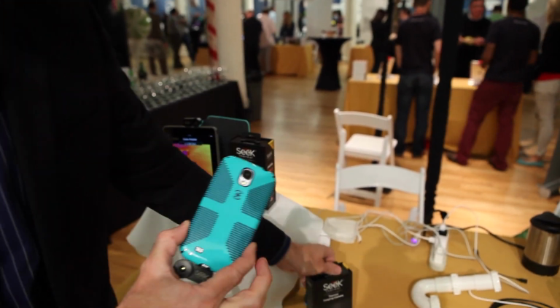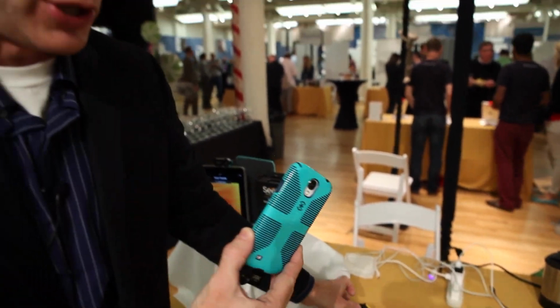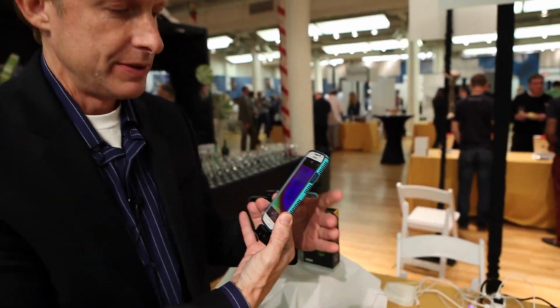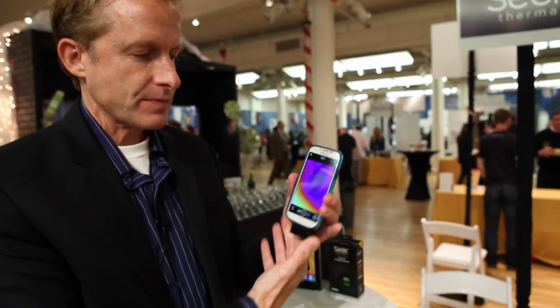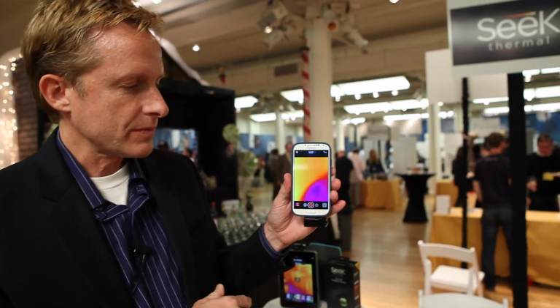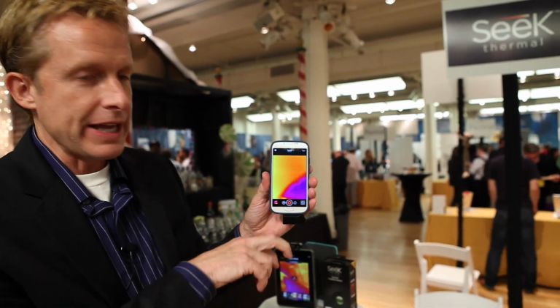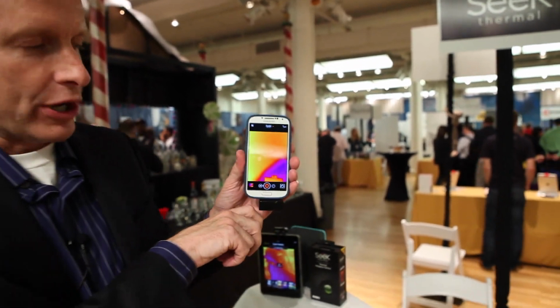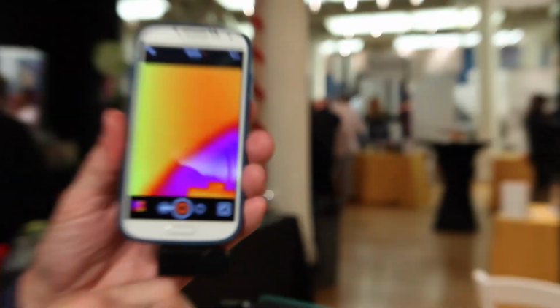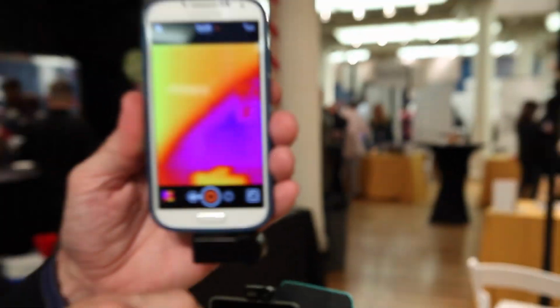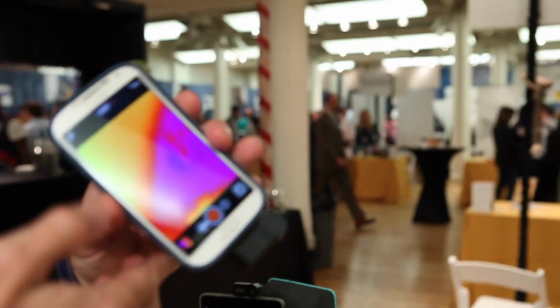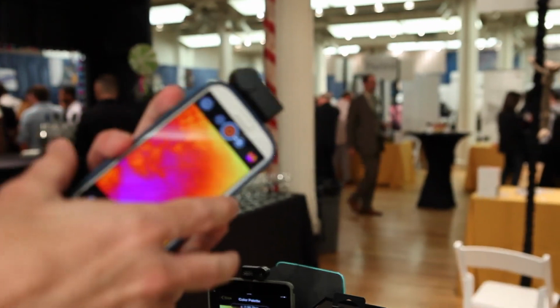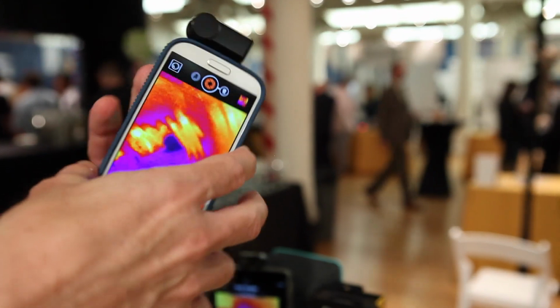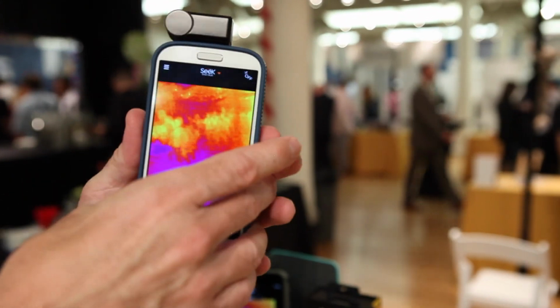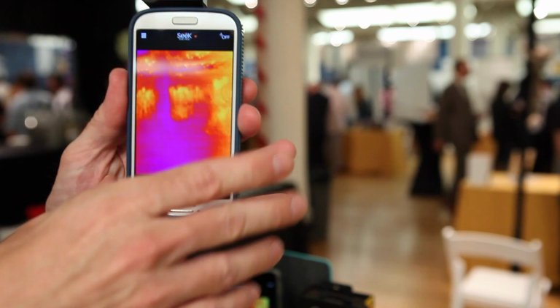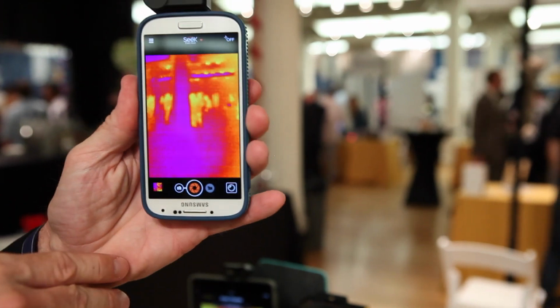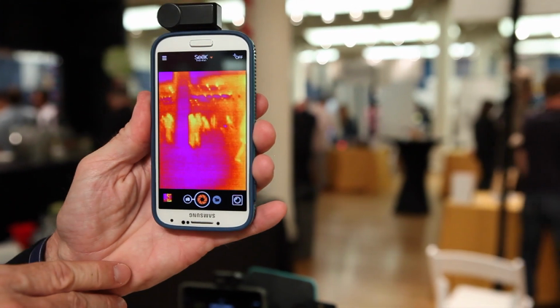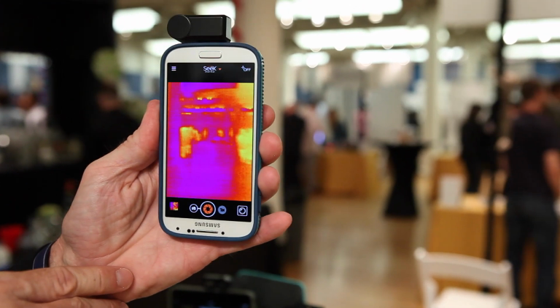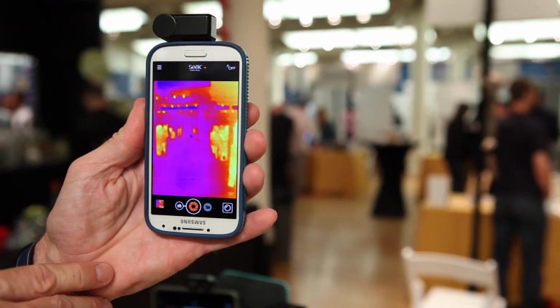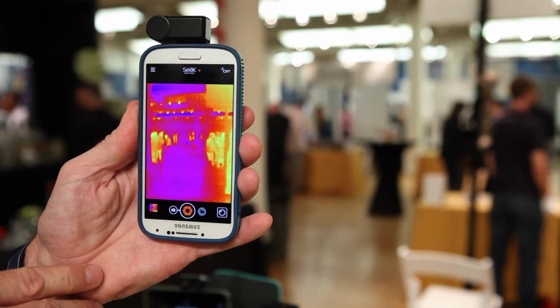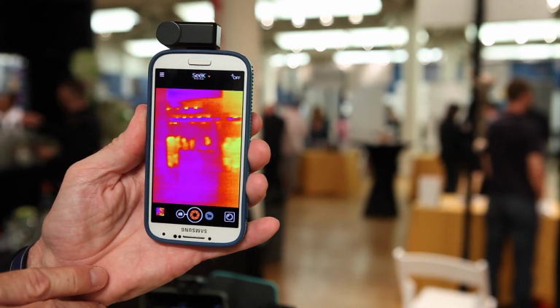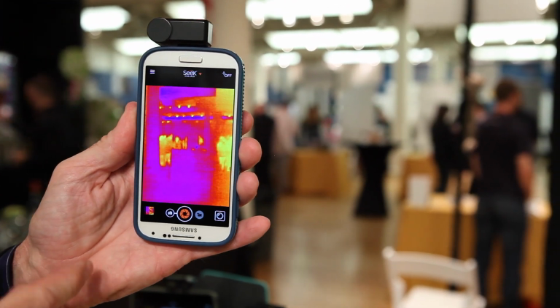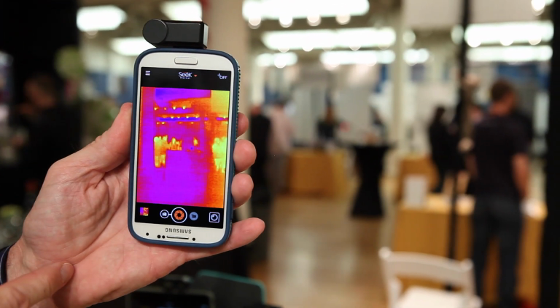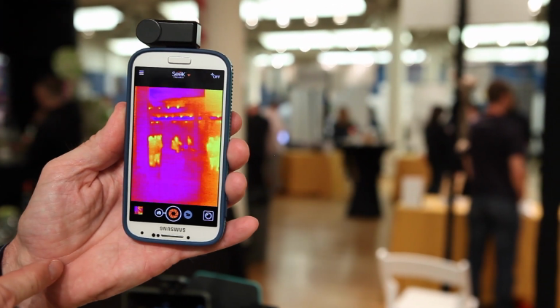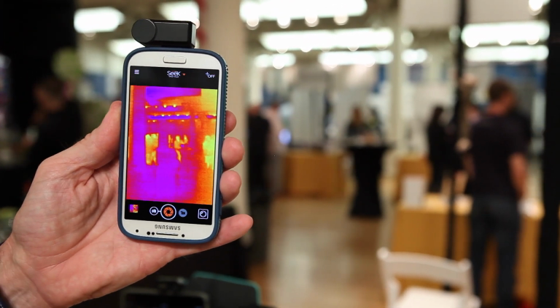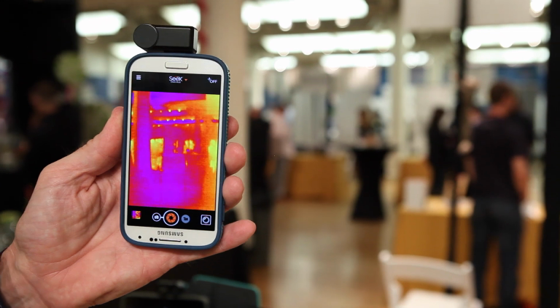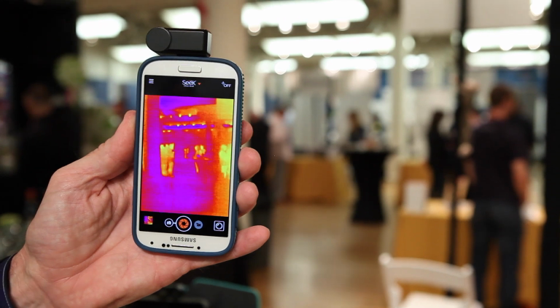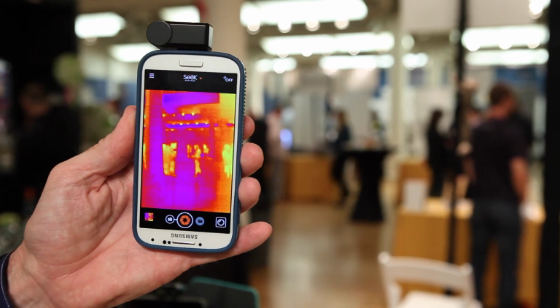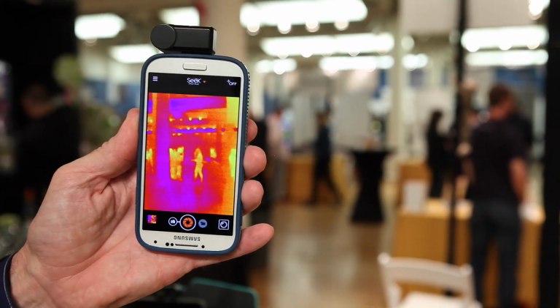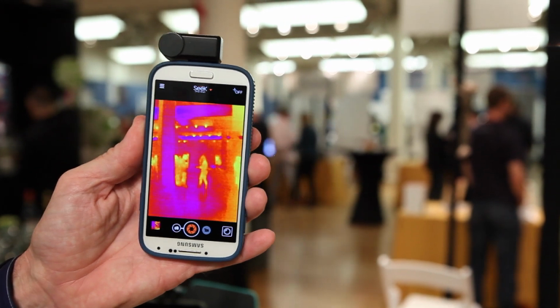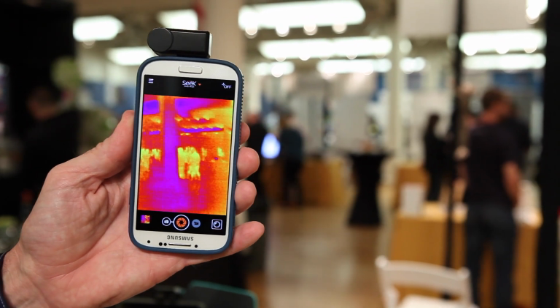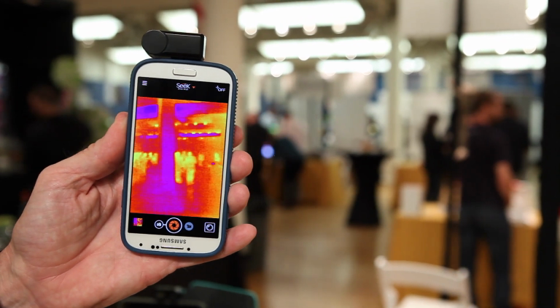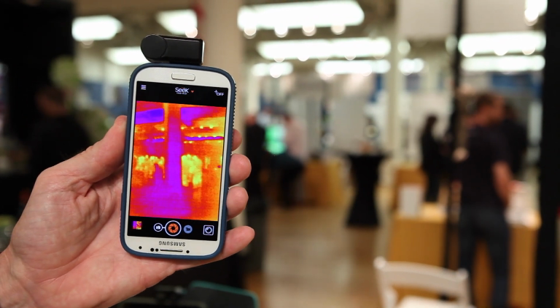What that lets you do — I'll hook it up to my phone and flip it over here — is you can actually see real thermal images. These are the same thing that would have cost you $3,000 and up to buy a professional thermal camera before we launched.